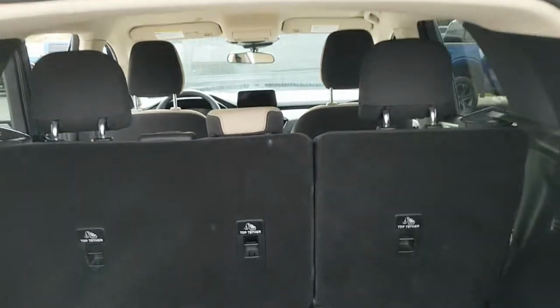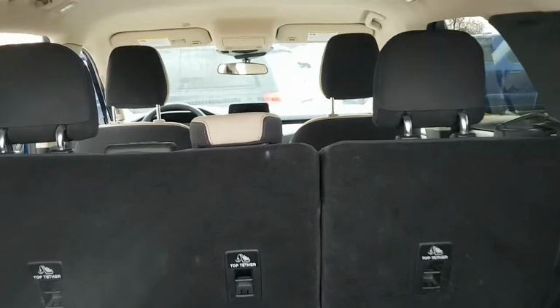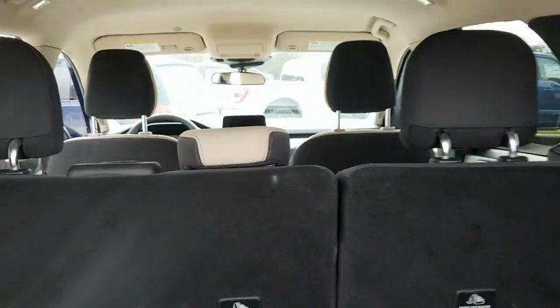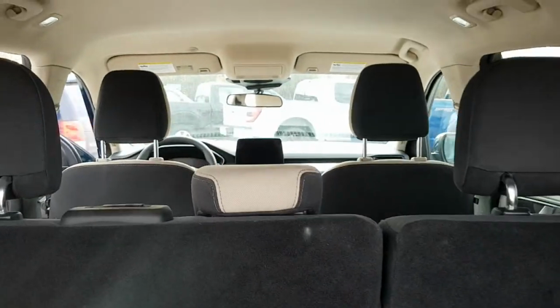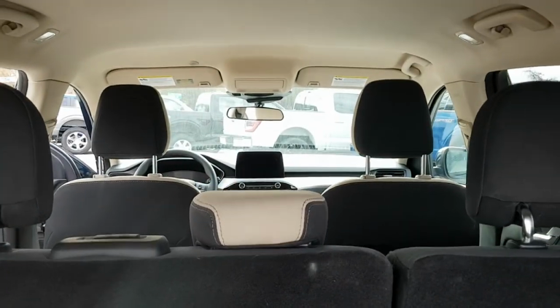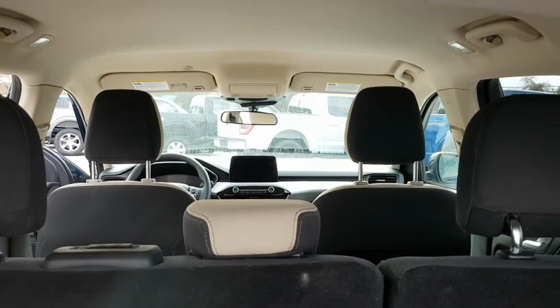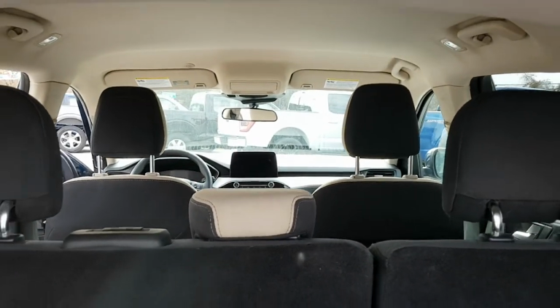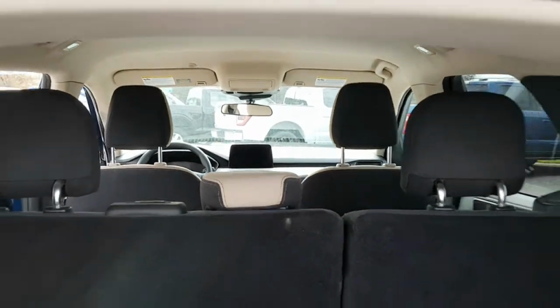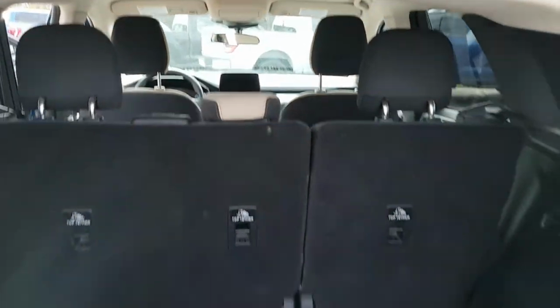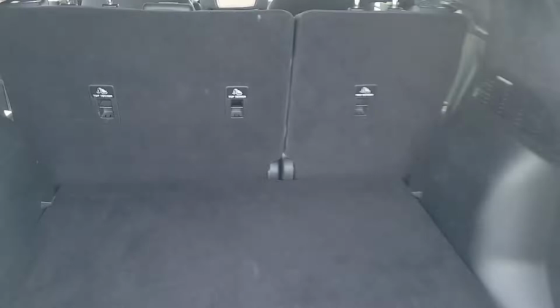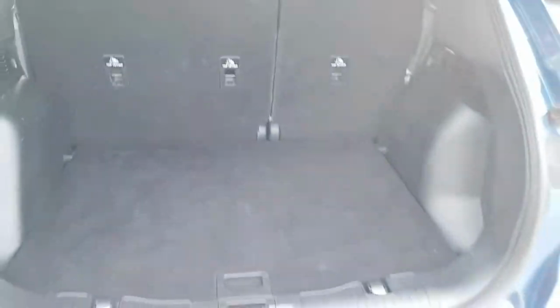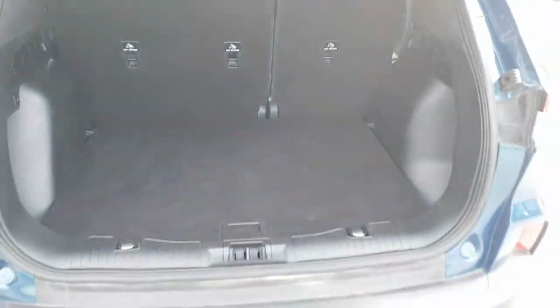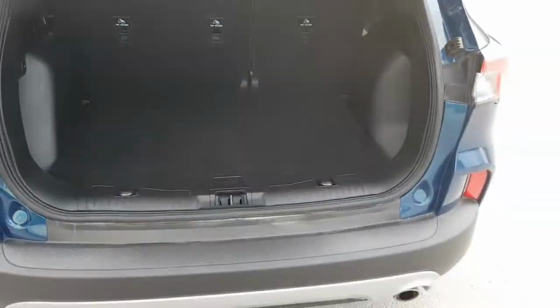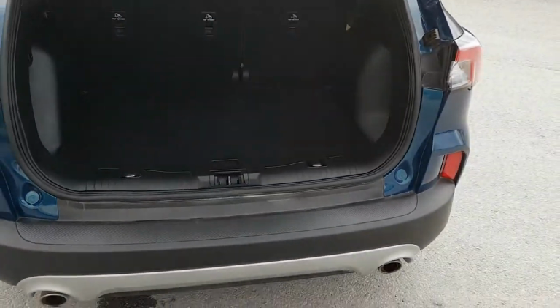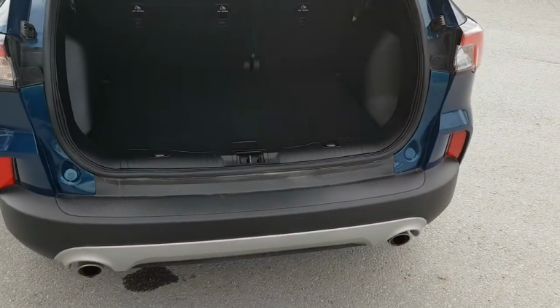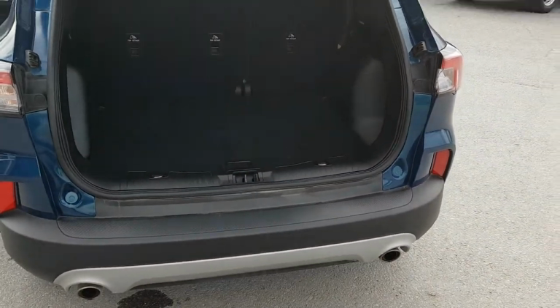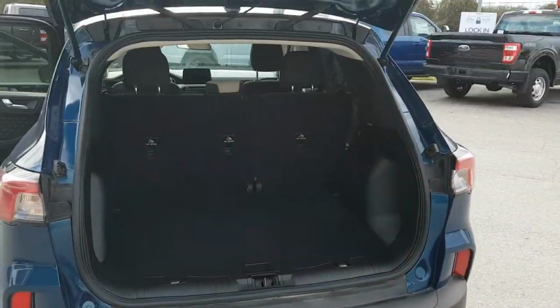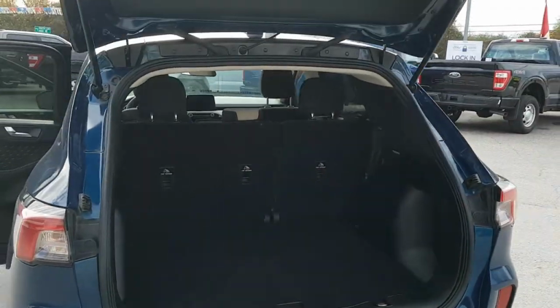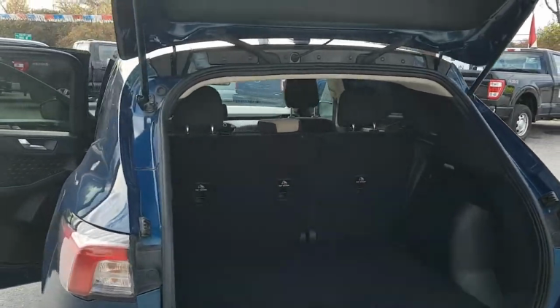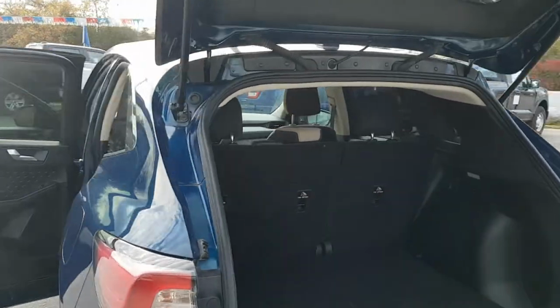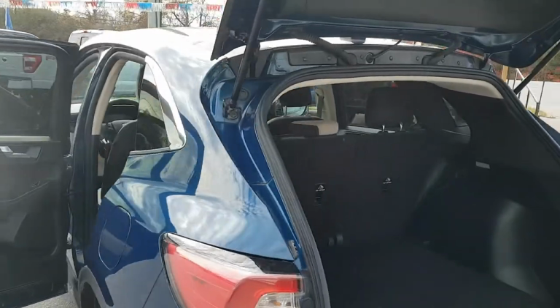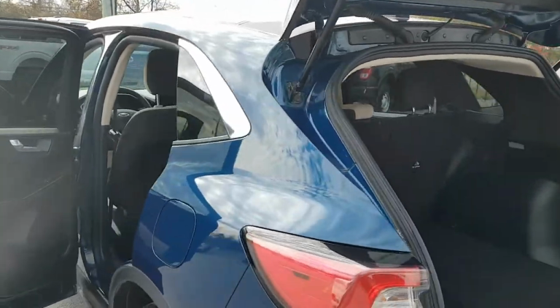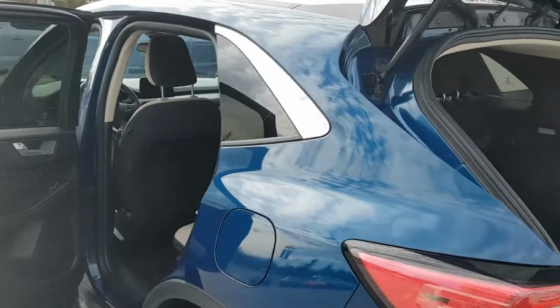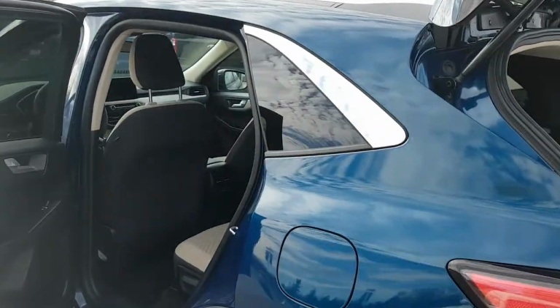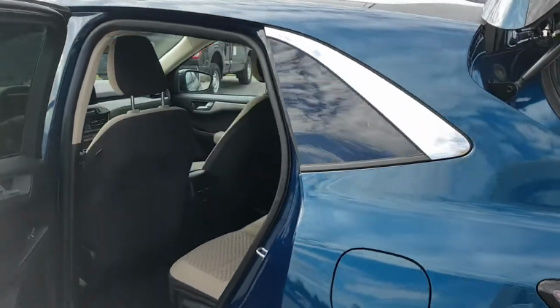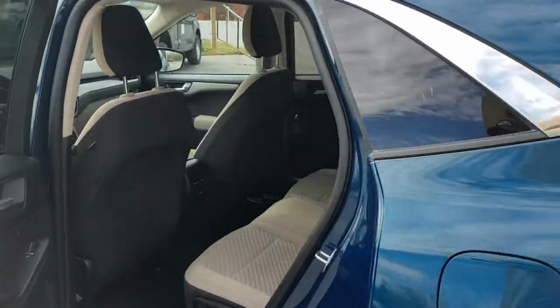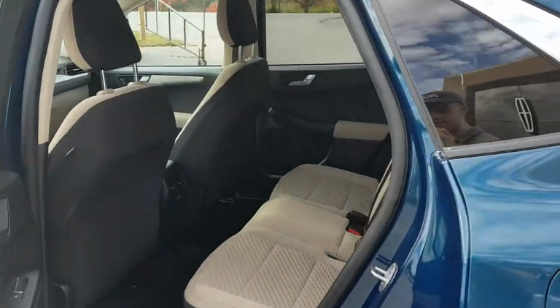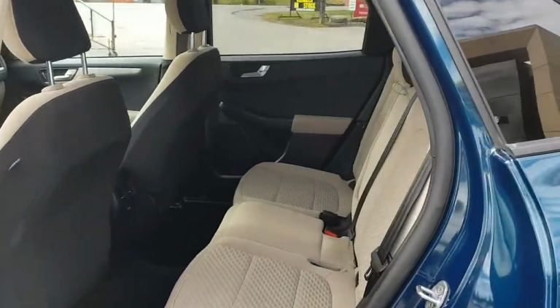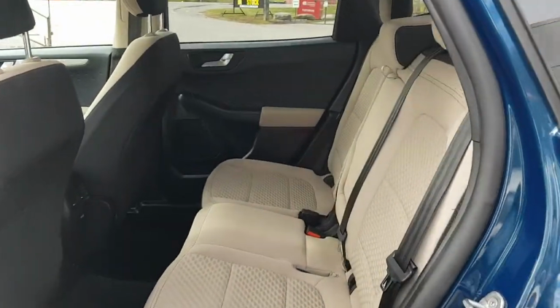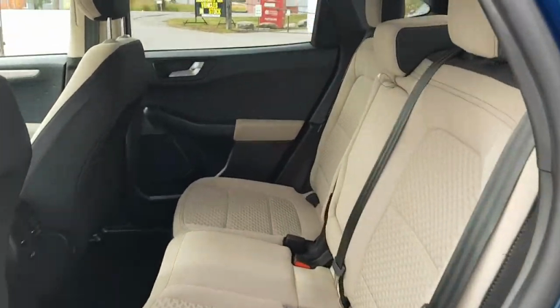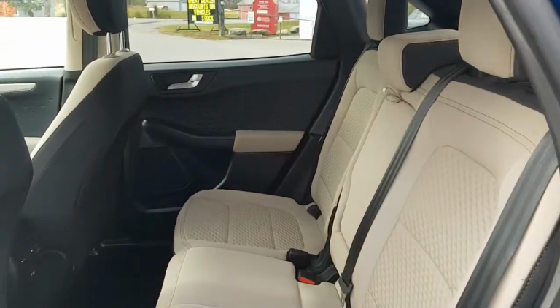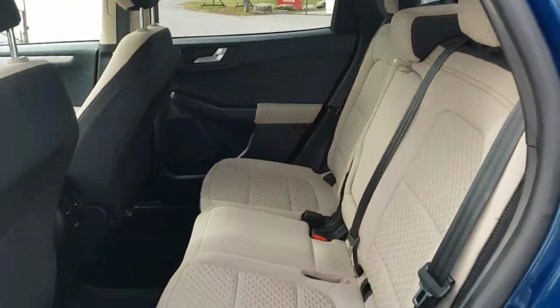It also has a nice bright and beautiful sandstone interior. There's plenty of space back here in the rear. This one was sold new here as well as serviced here. It's a nice back row seating — very clean.